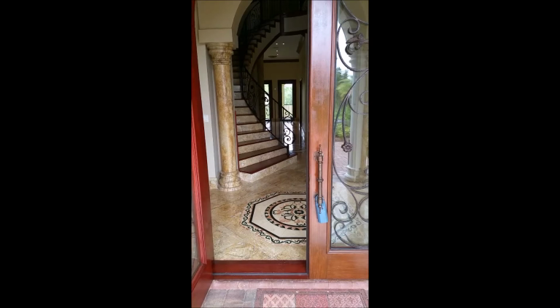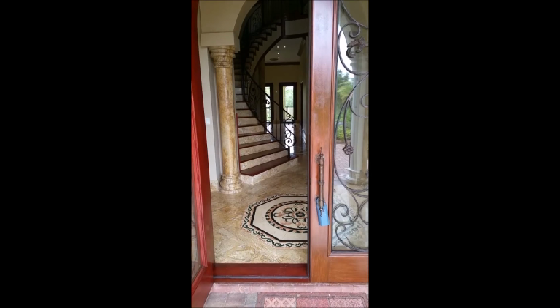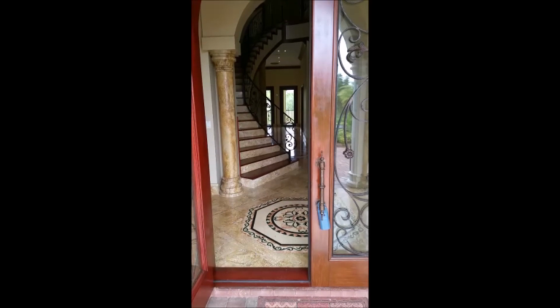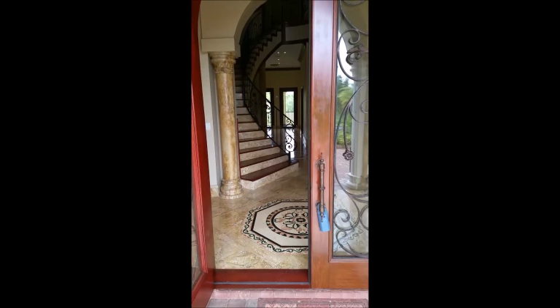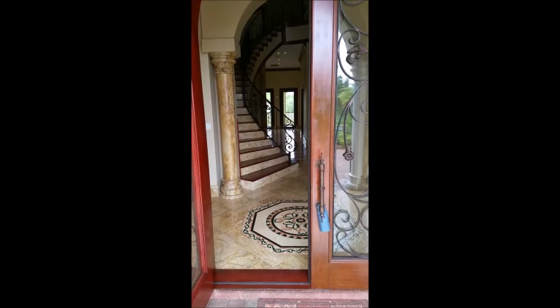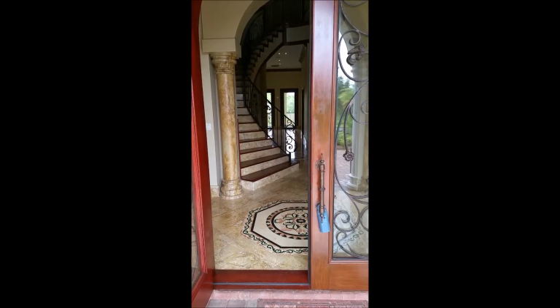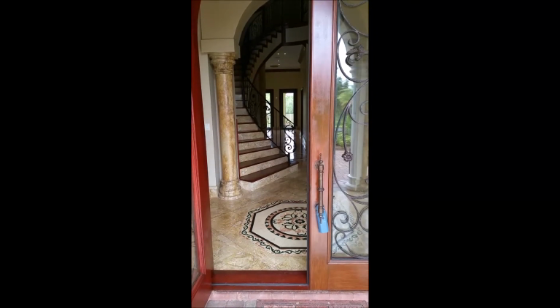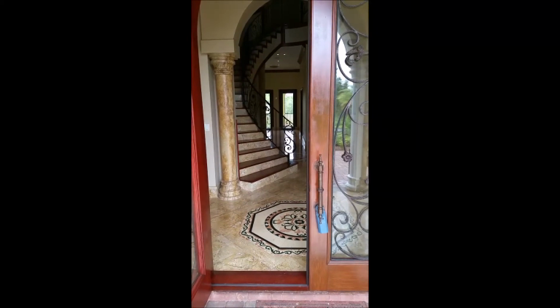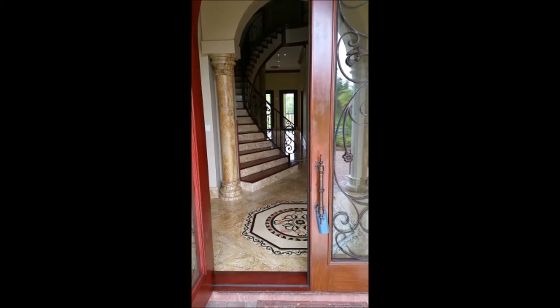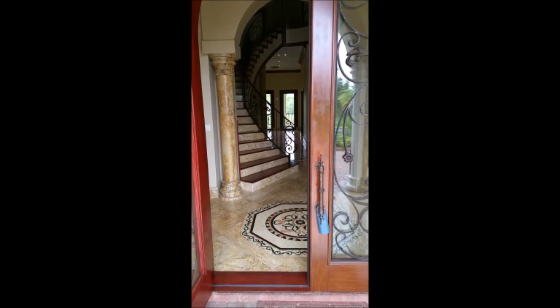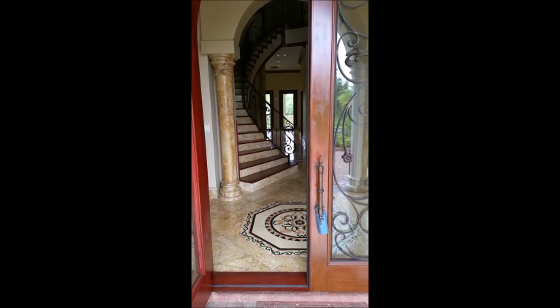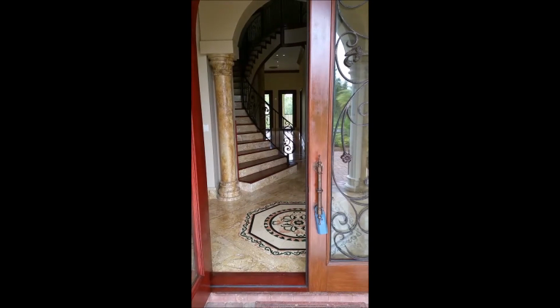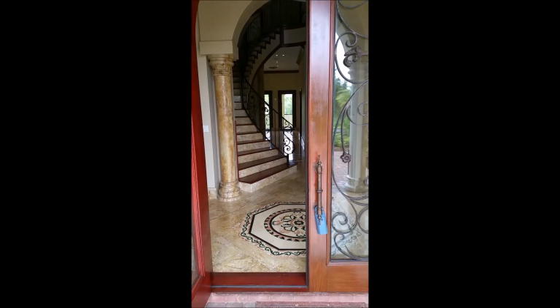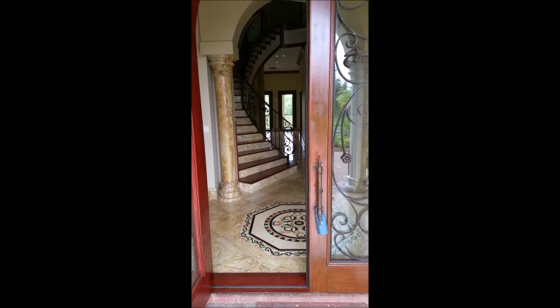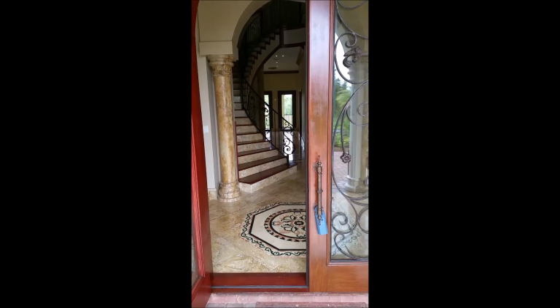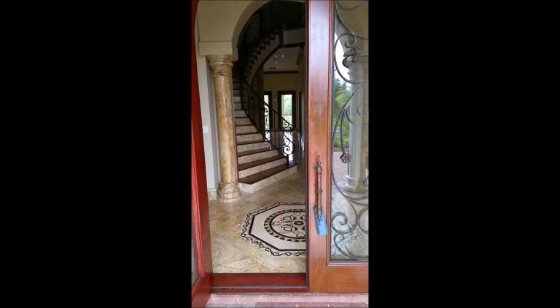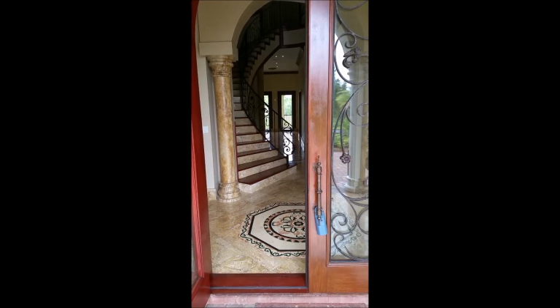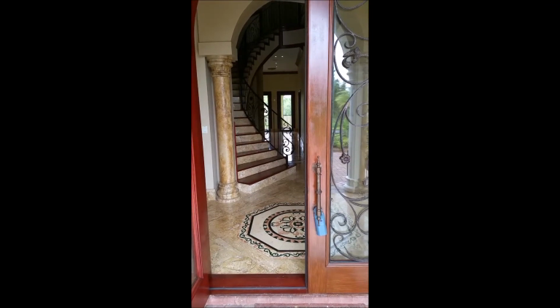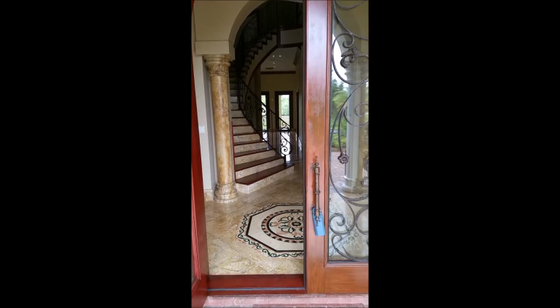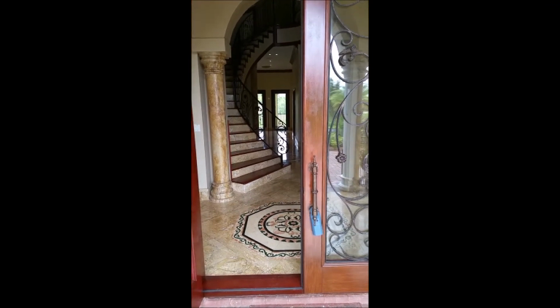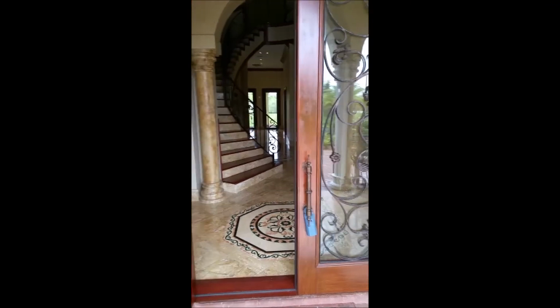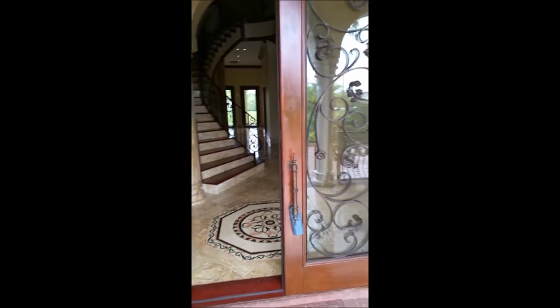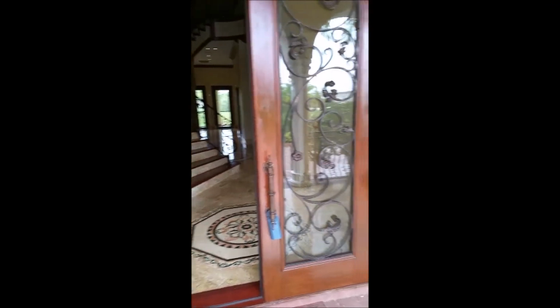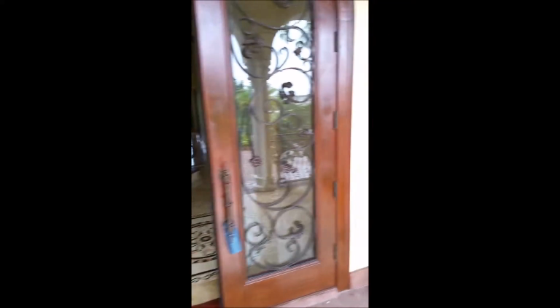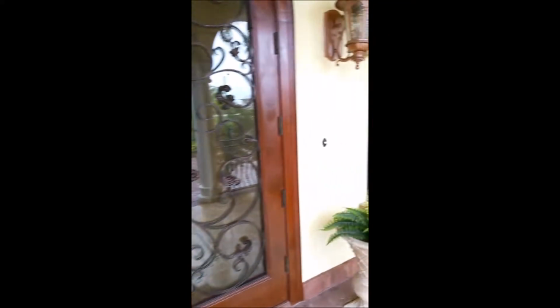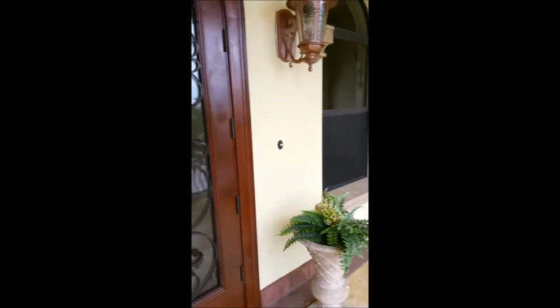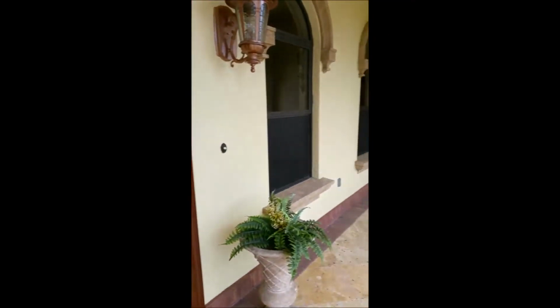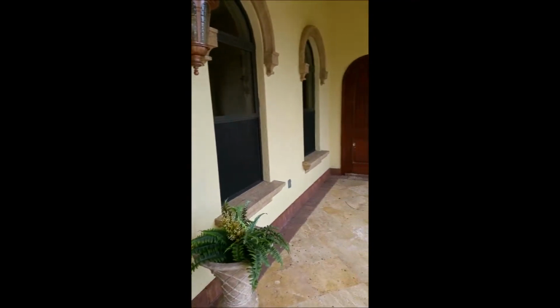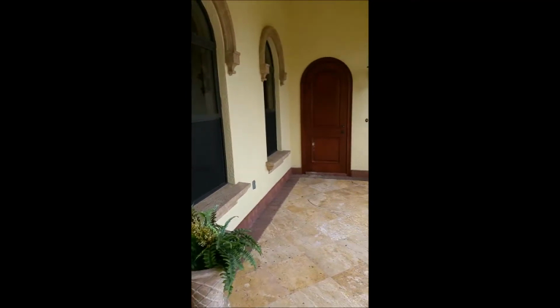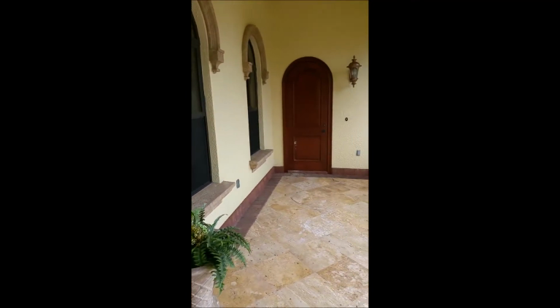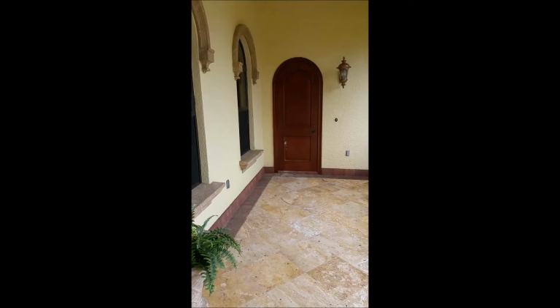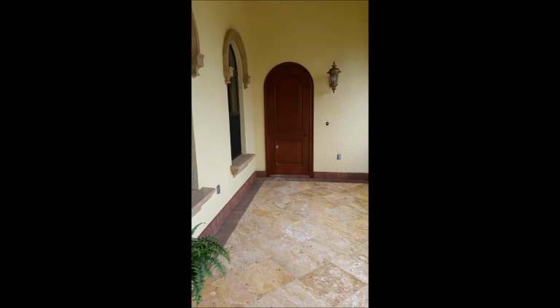Hi Tara, this is Riley Duncan with Downing Fry Realty taking a quick video tour of the 8461 Bella Meade estate home that you're interested in. This property is 5,500 square feet under air.